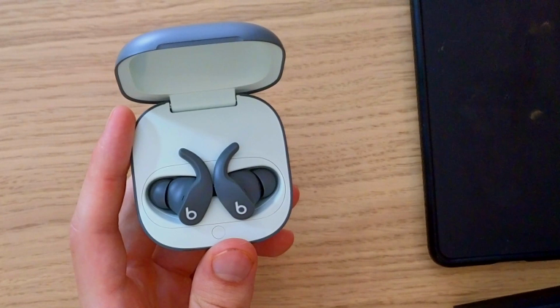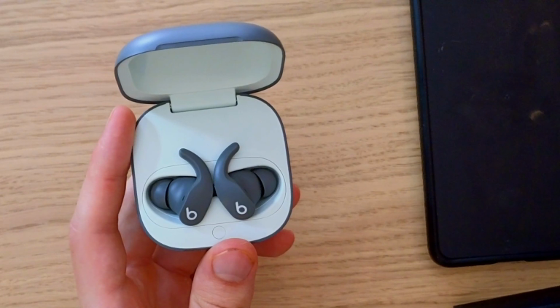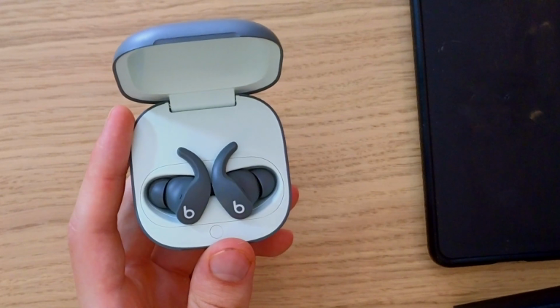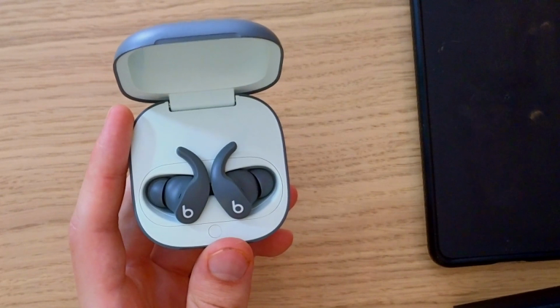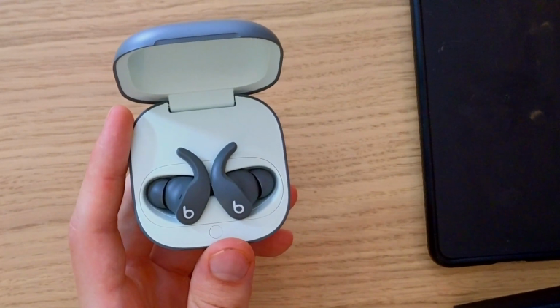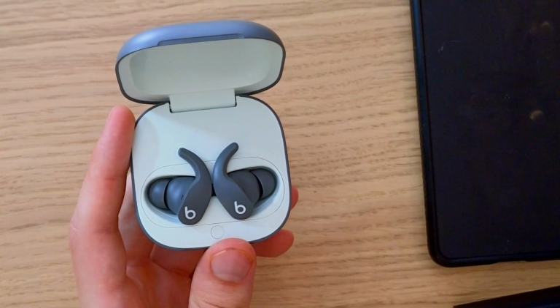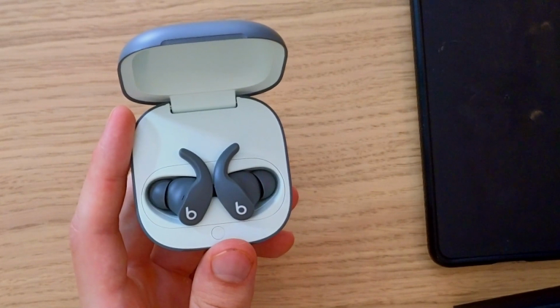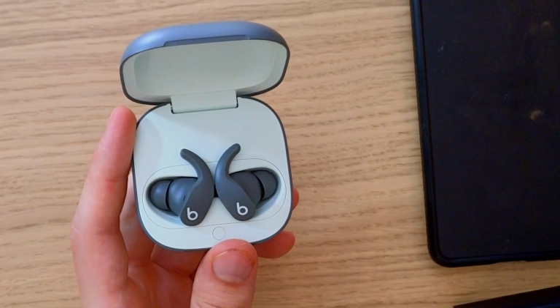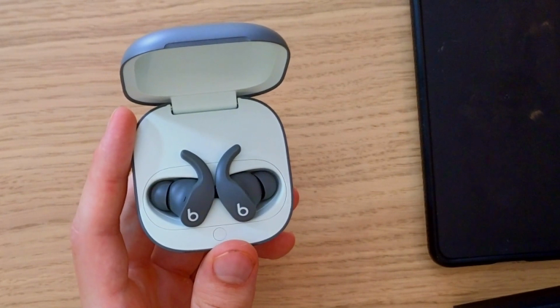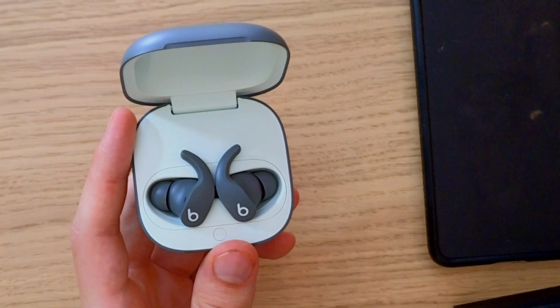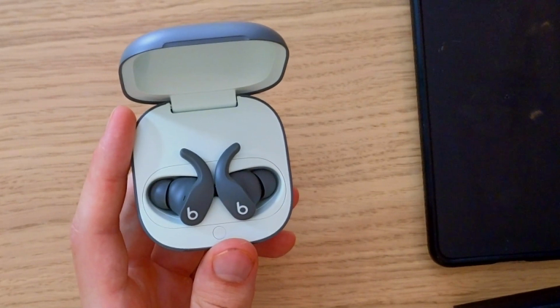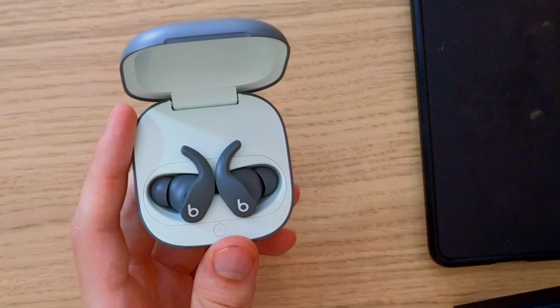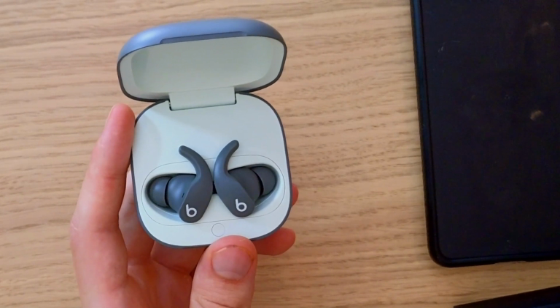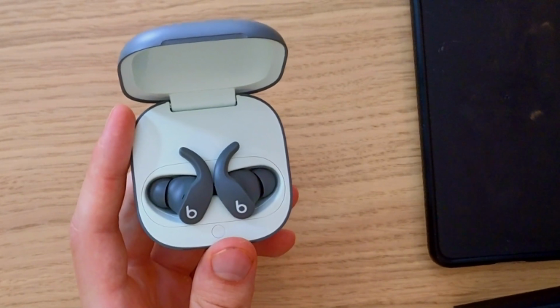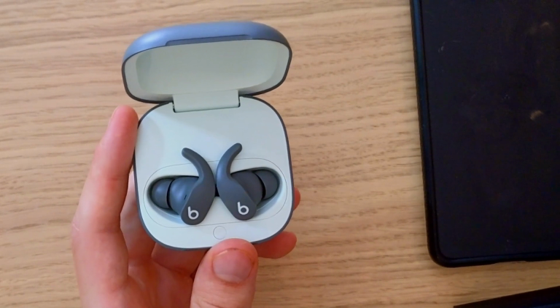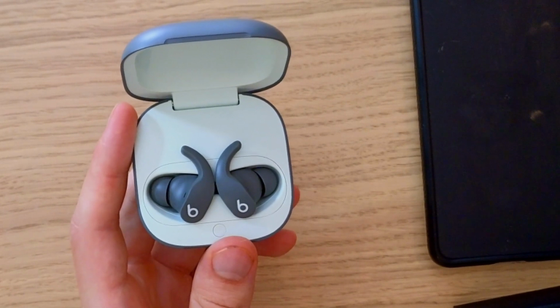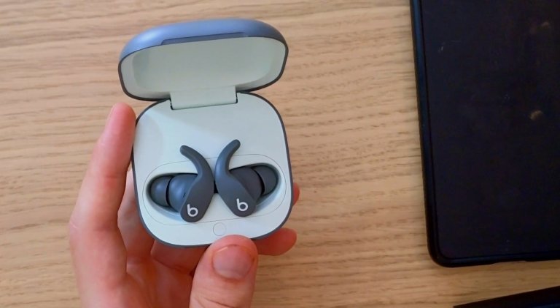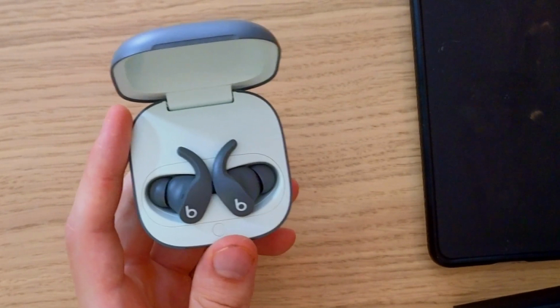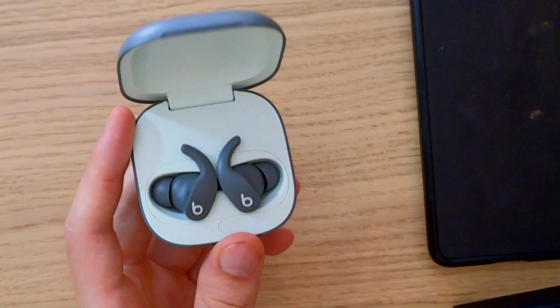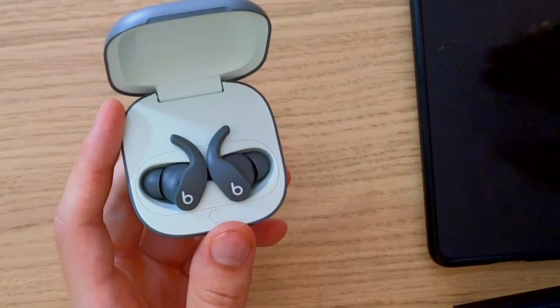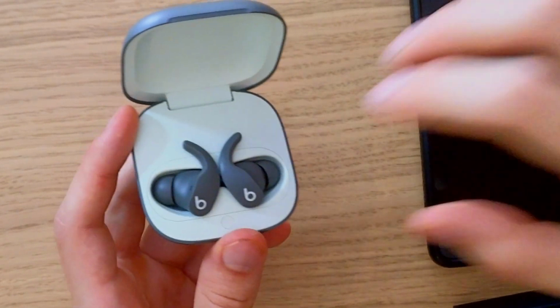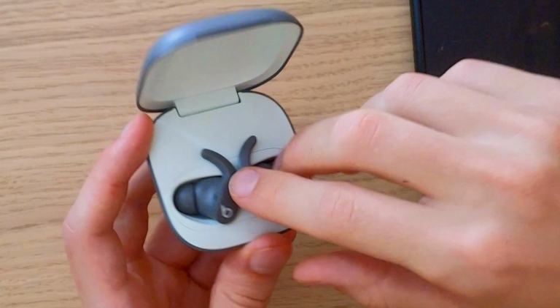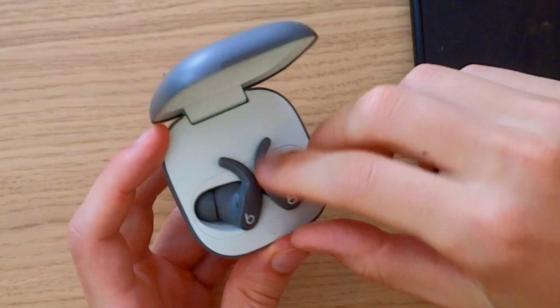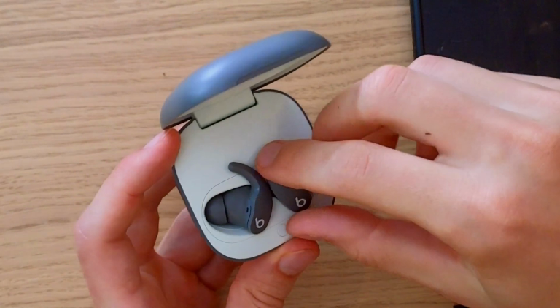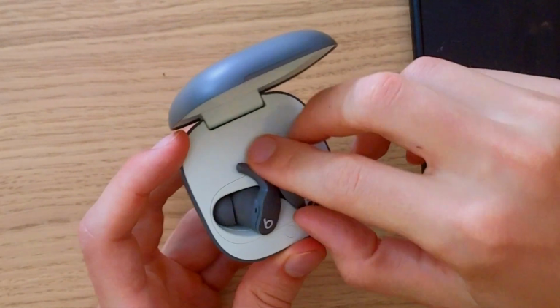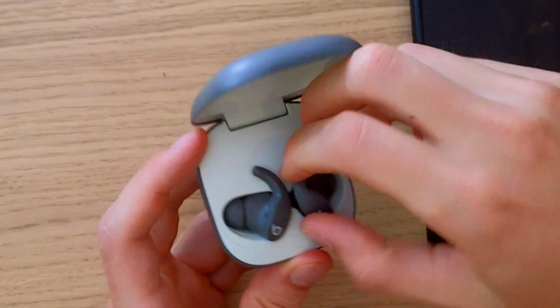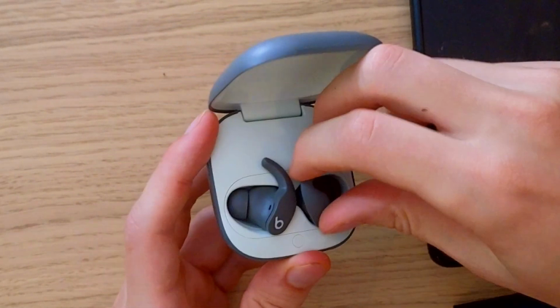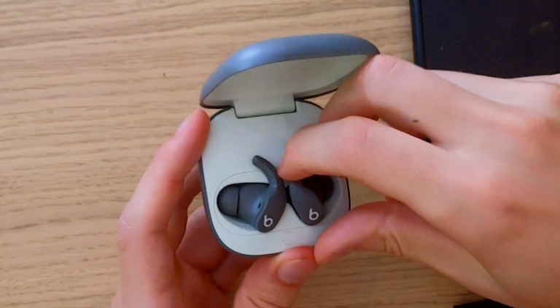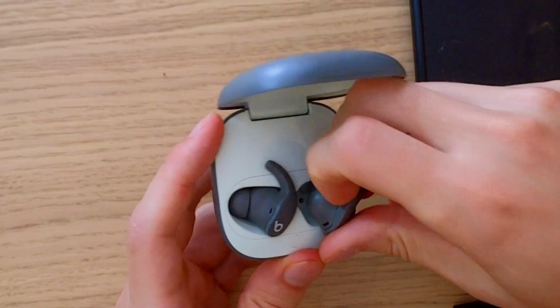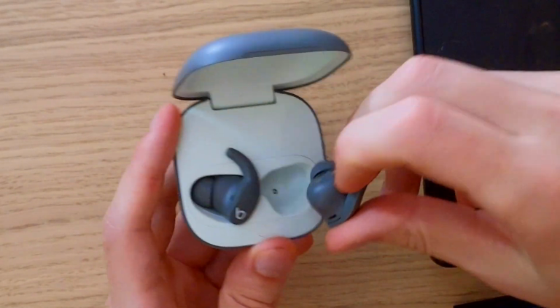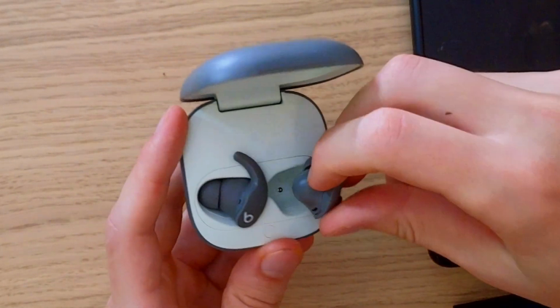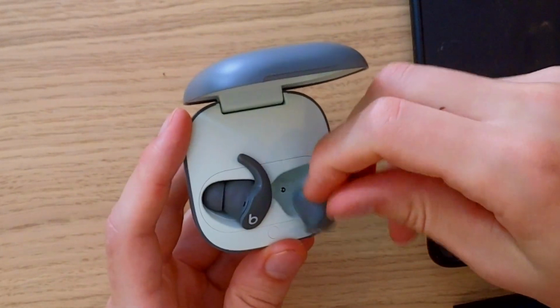Hey there guys, my name is Marcus and in this video I will show you how you can easily reset the Beats Fit Pro. This is going to be super simple. First you want to hear the clicking.